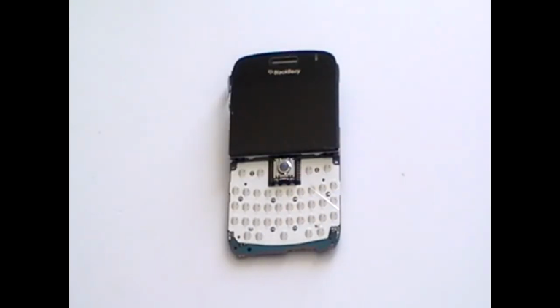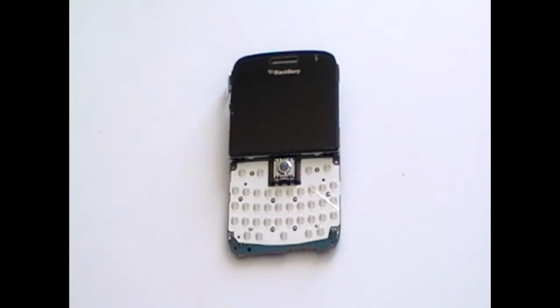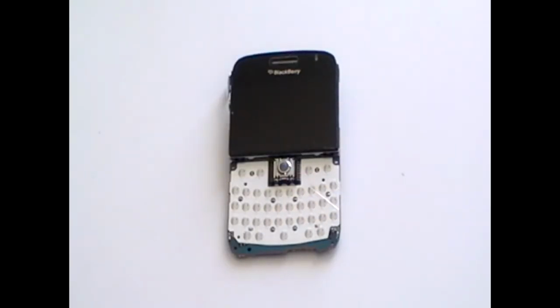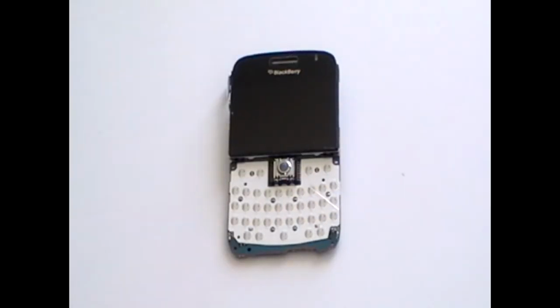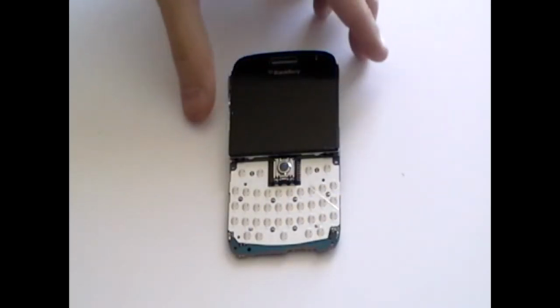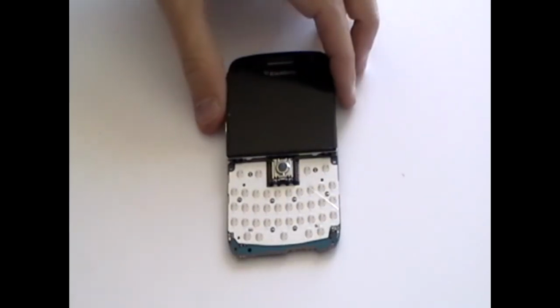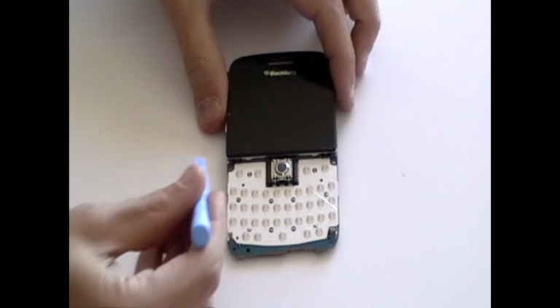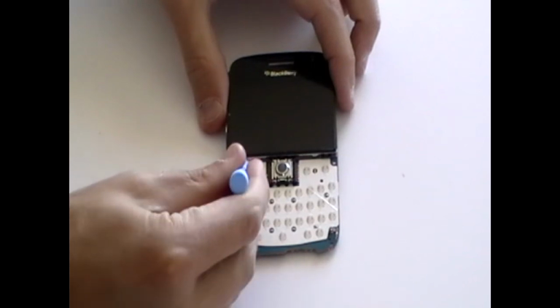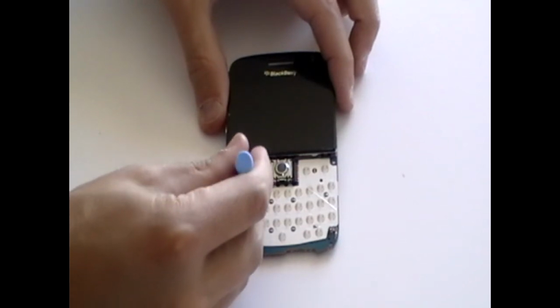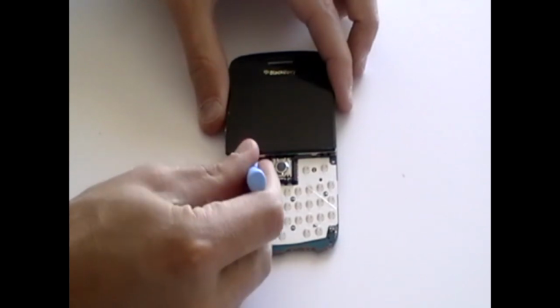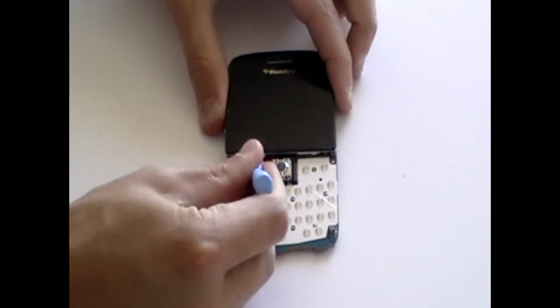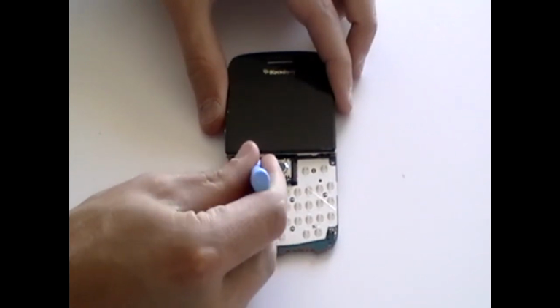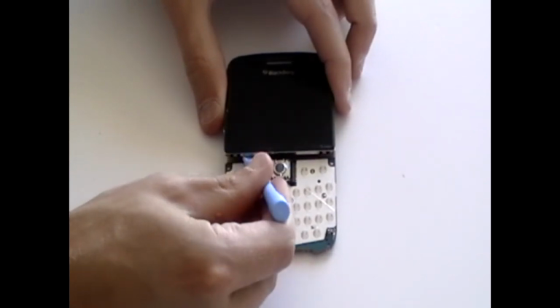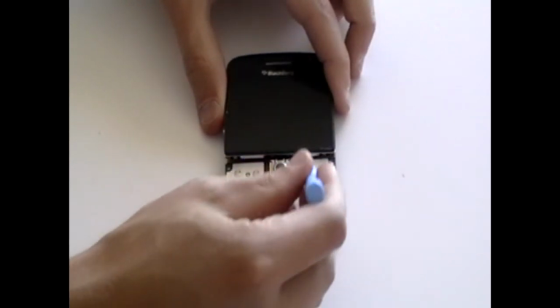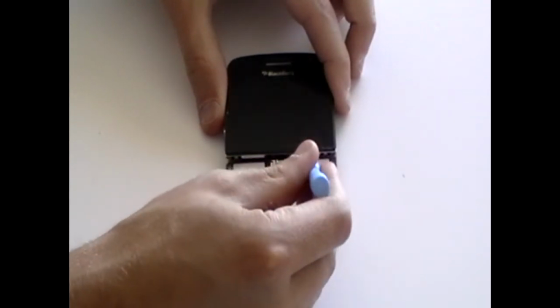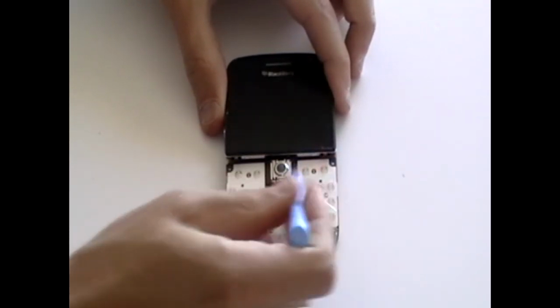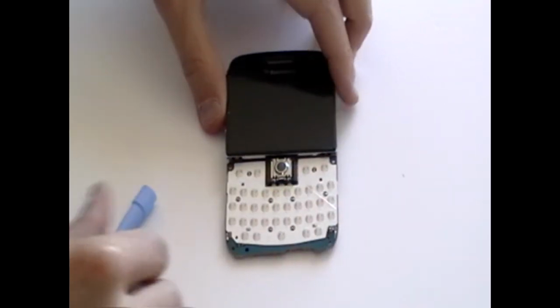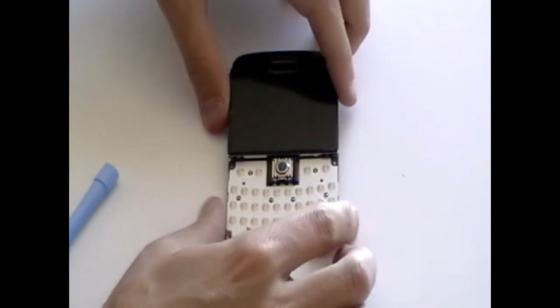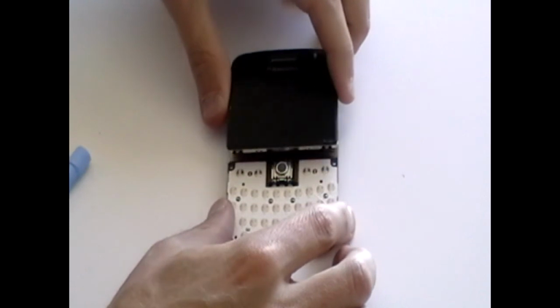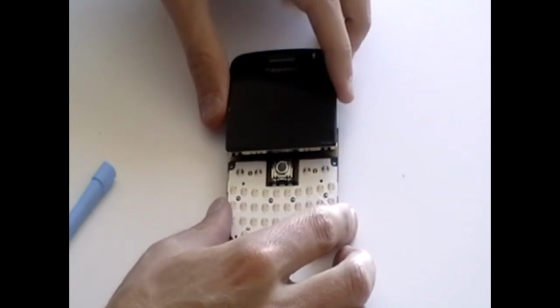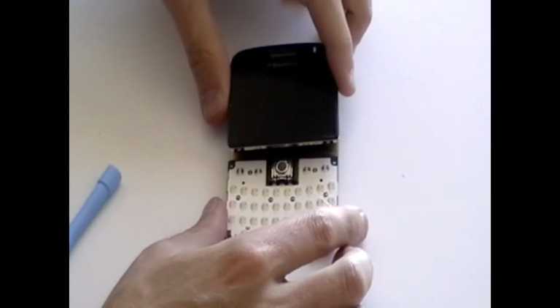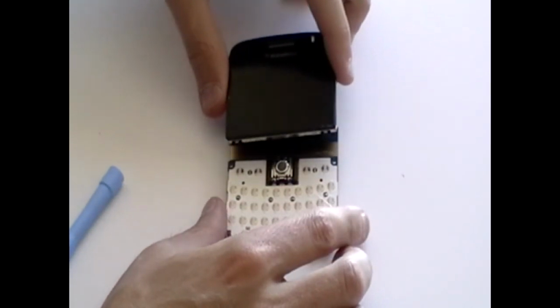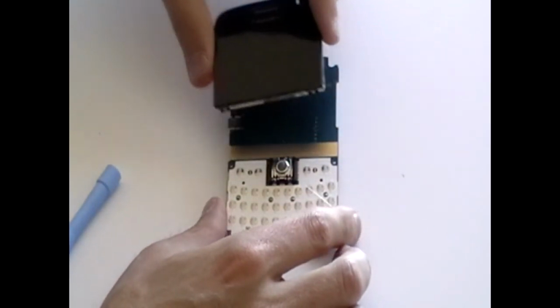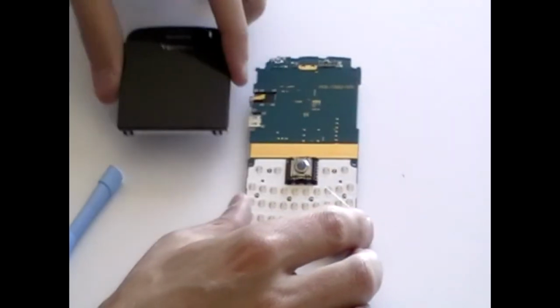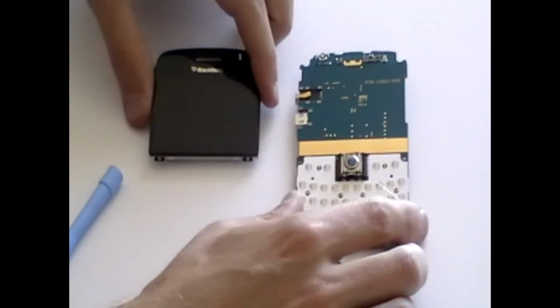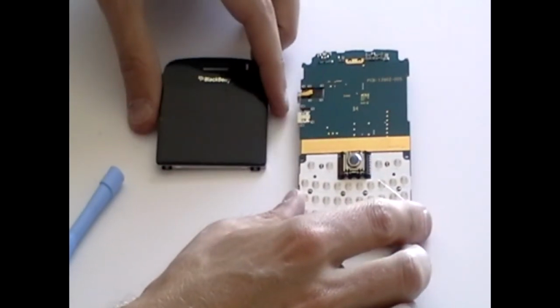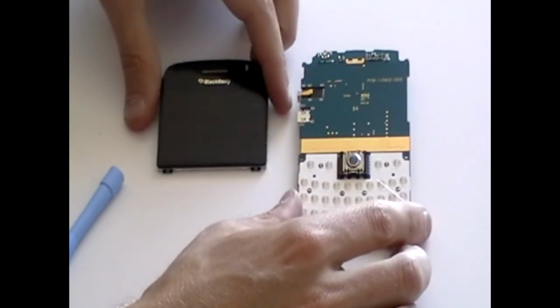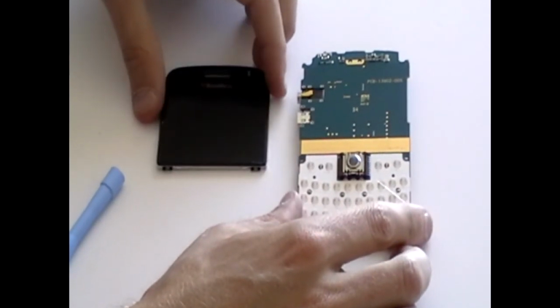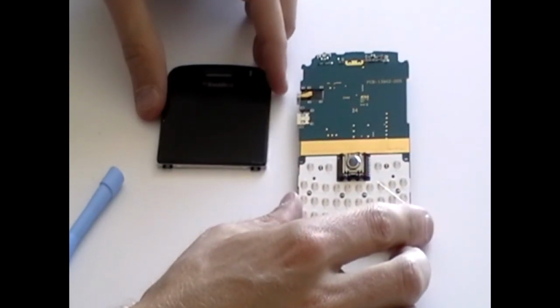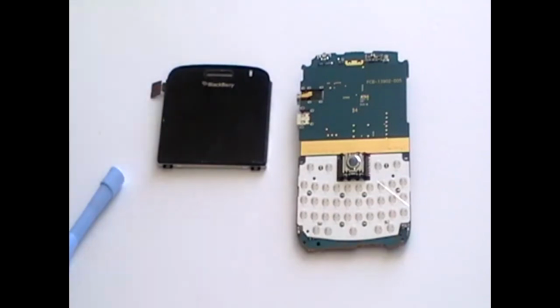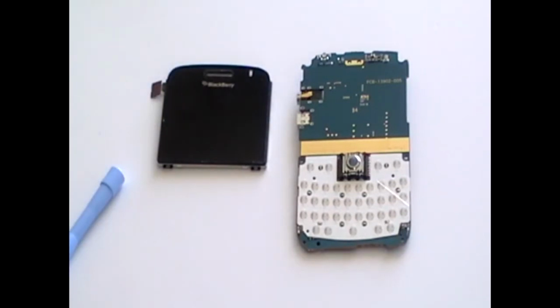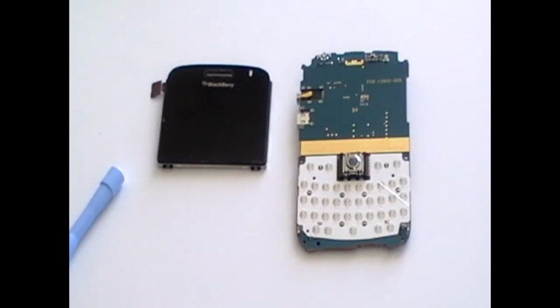Use a safe open pry tool to ease off the screen from the board. It is held in place with a bit of double sided tape. You are now ready to replace the LCD screen.